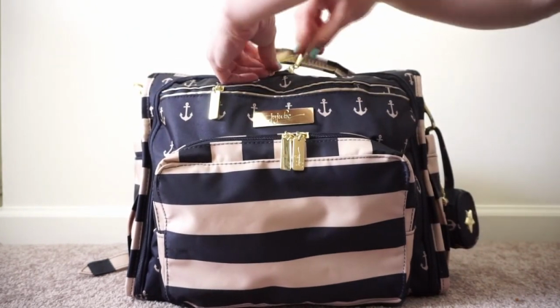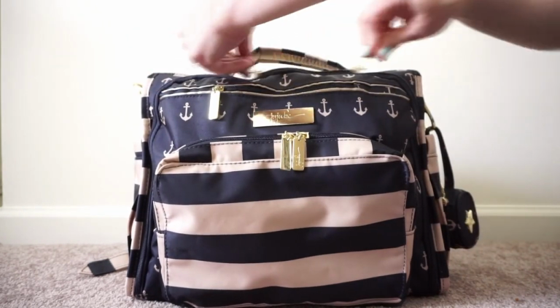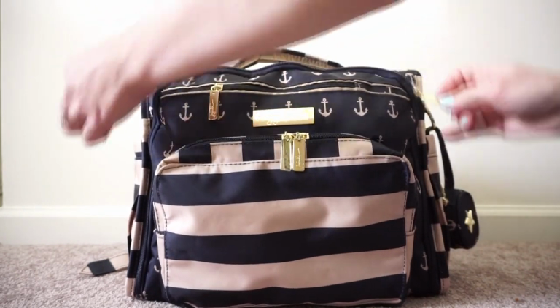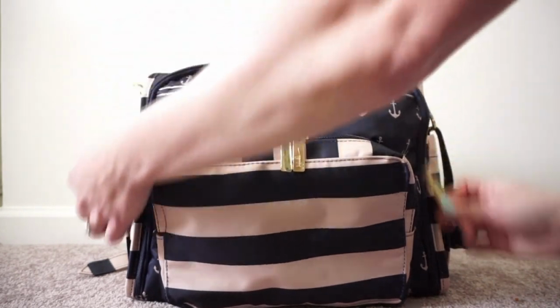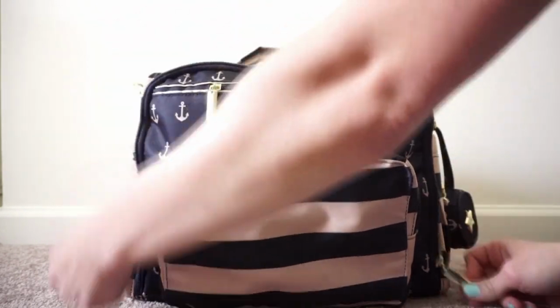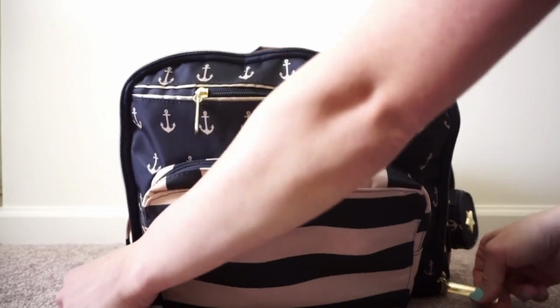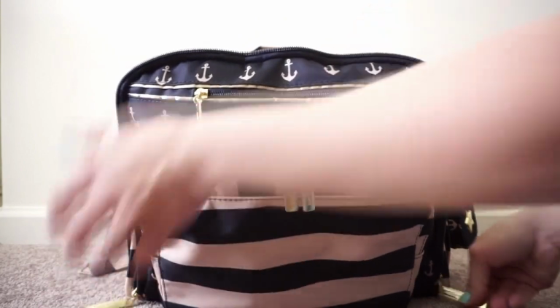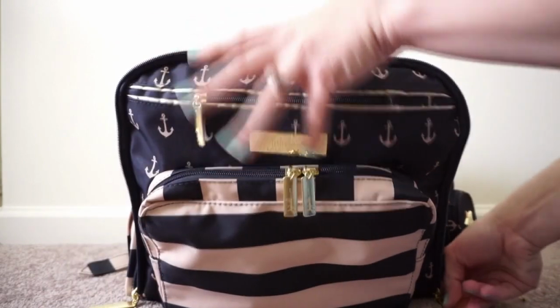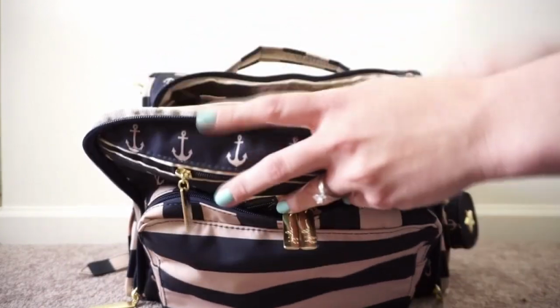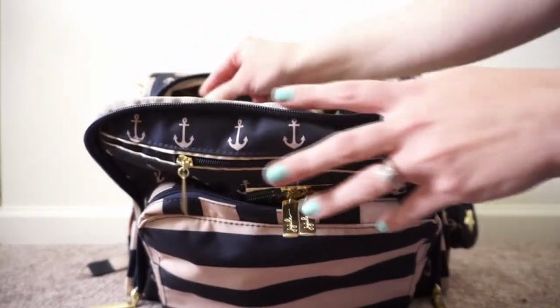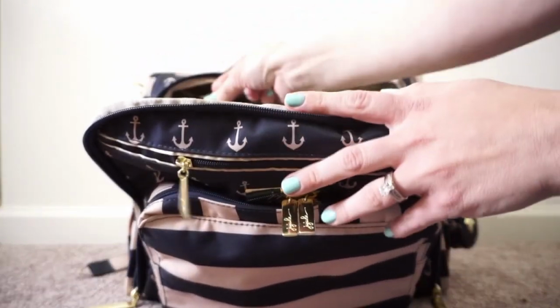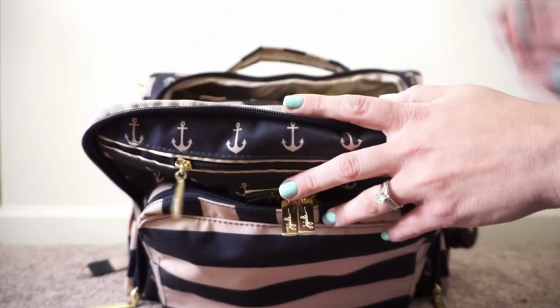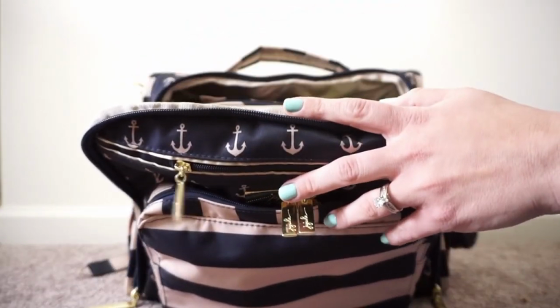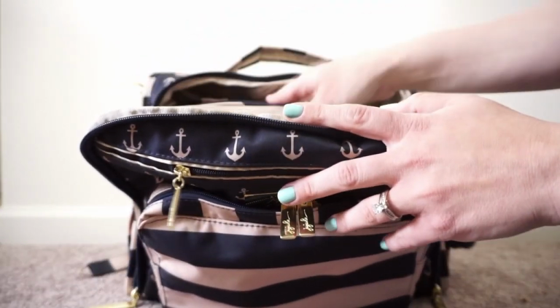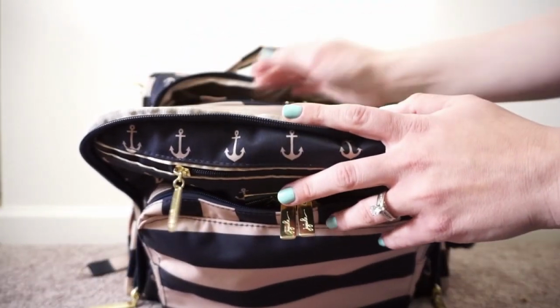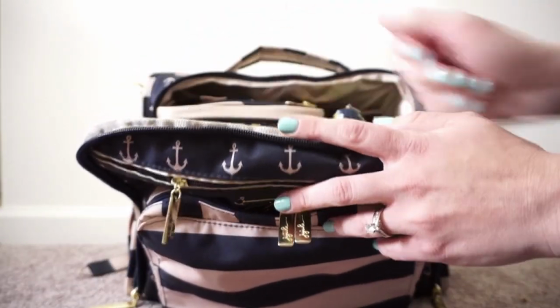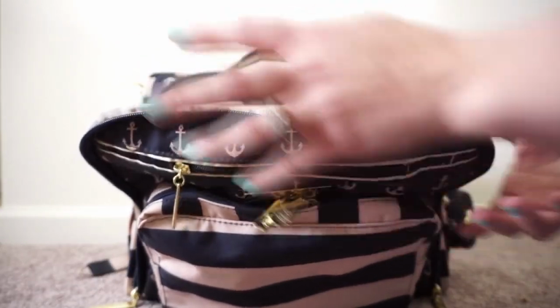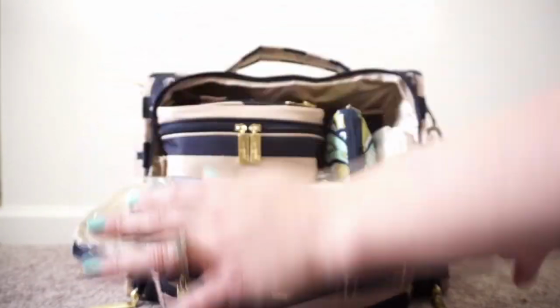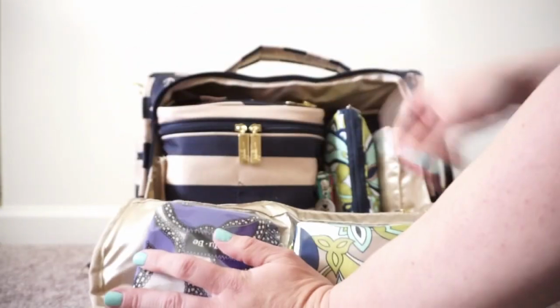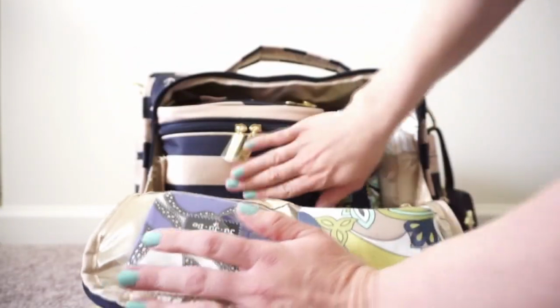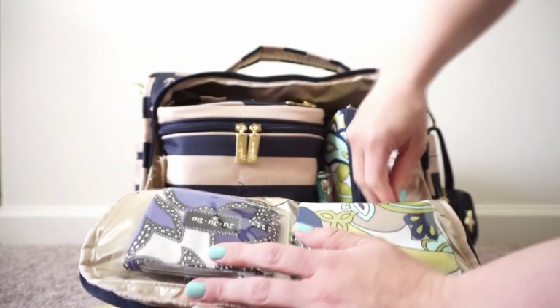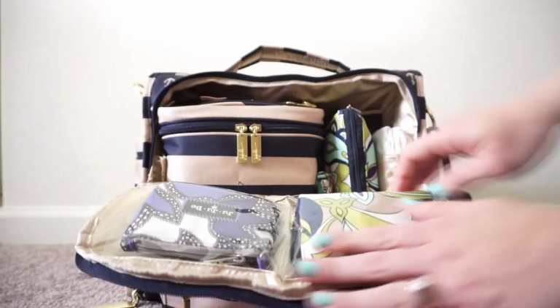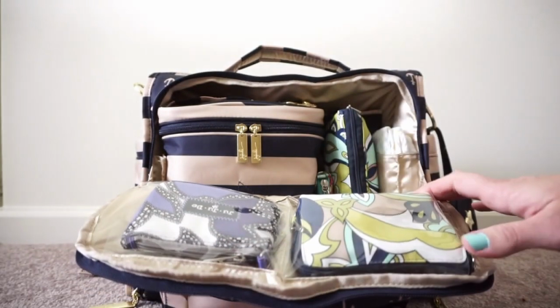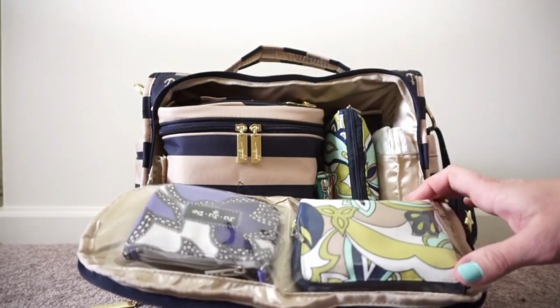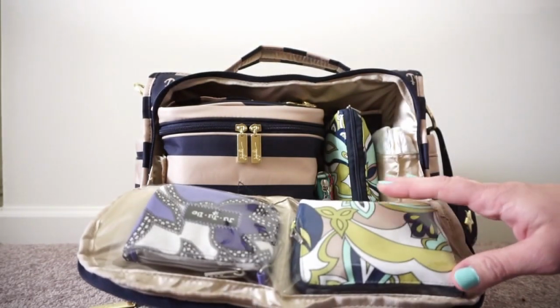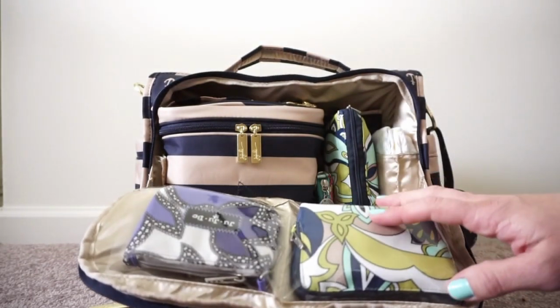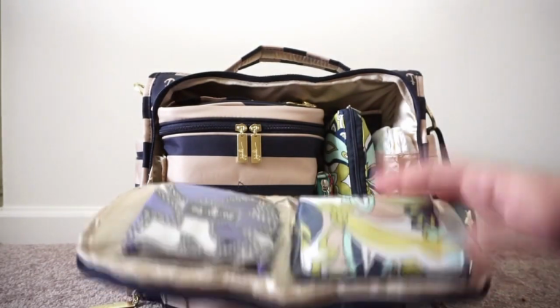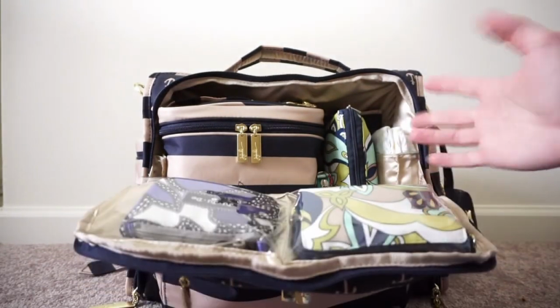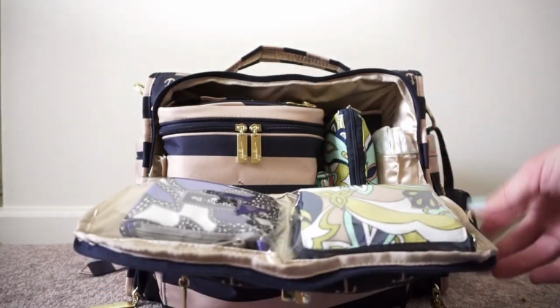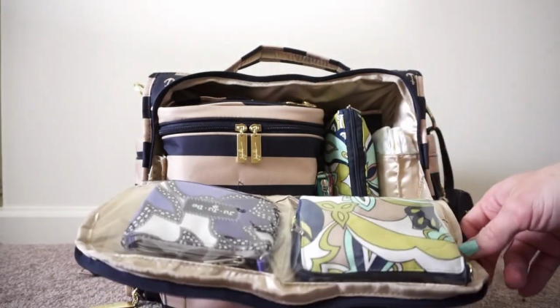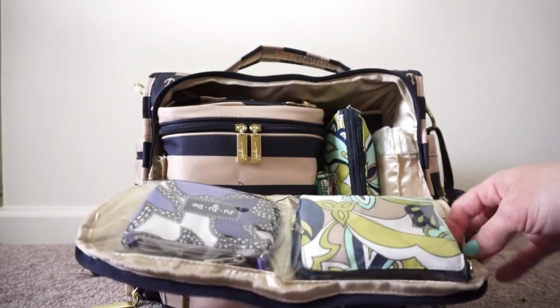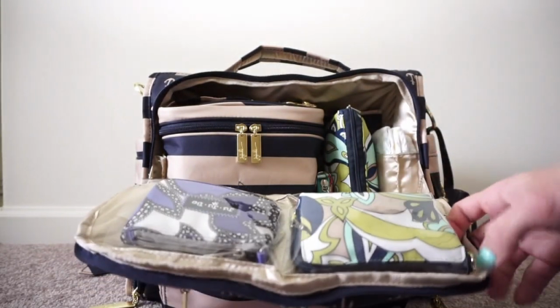In this zipper pocket up here I just have a pack of tissues. Now onto the inside — I don't have anything in the very back of the bag. I just find that I don't end up using that for anything, unless it's paperwork or something.